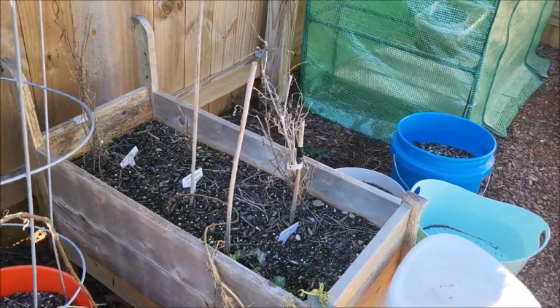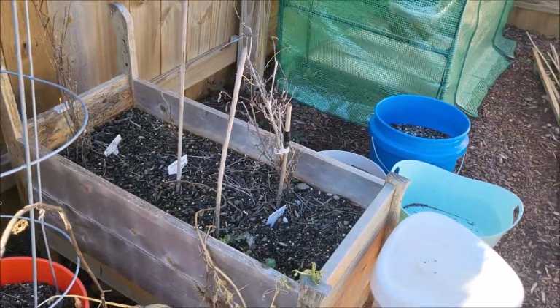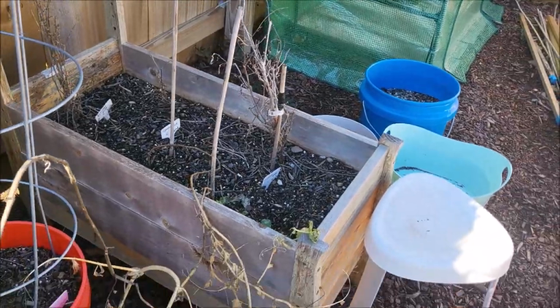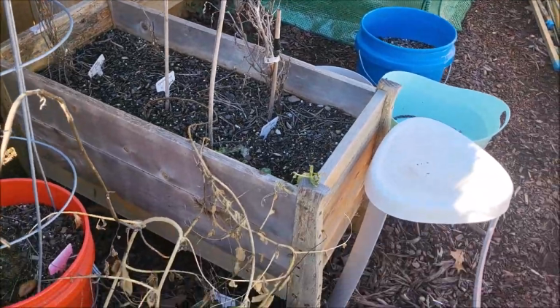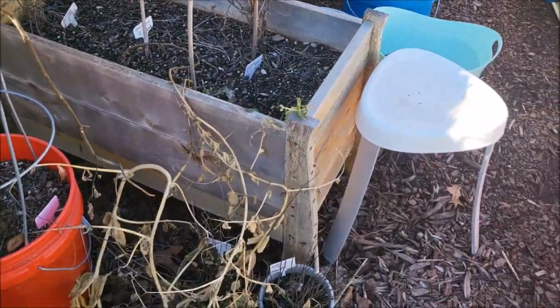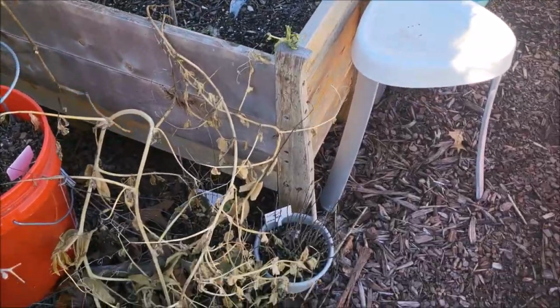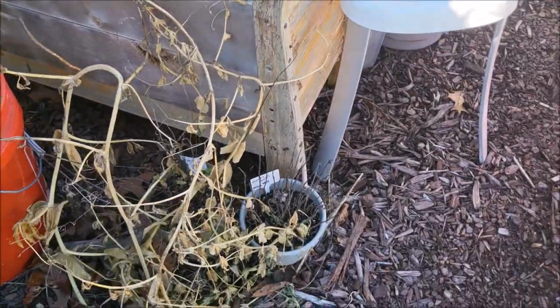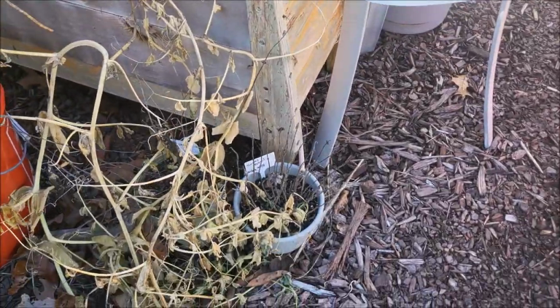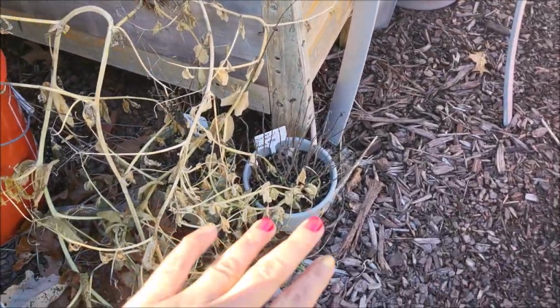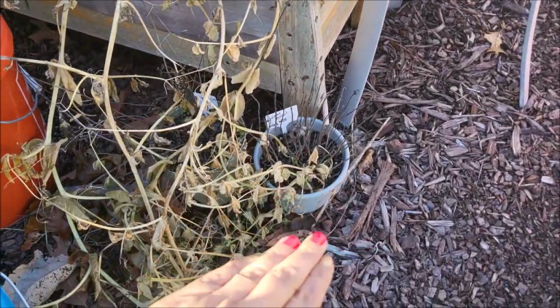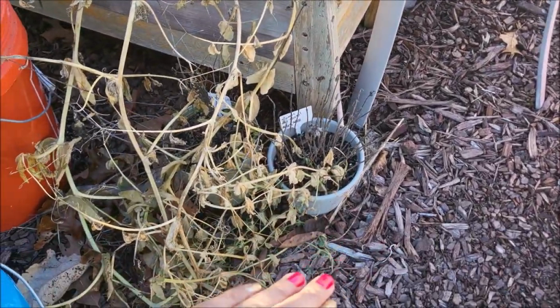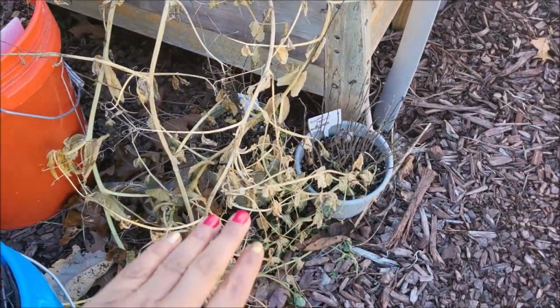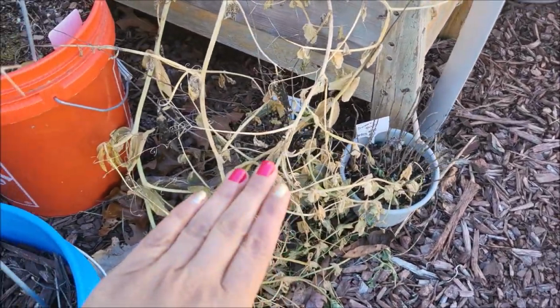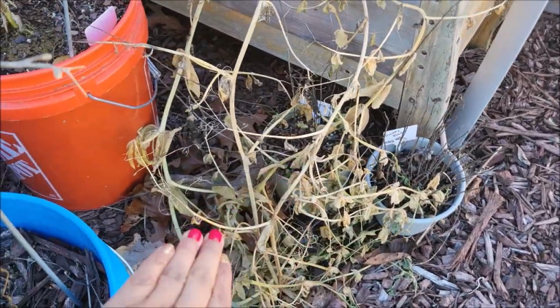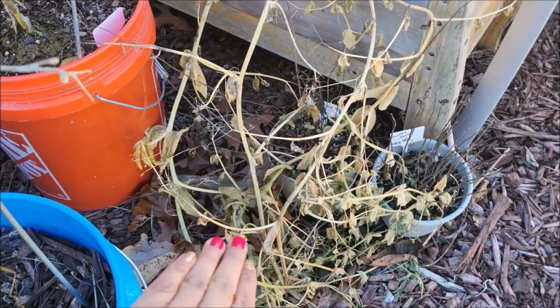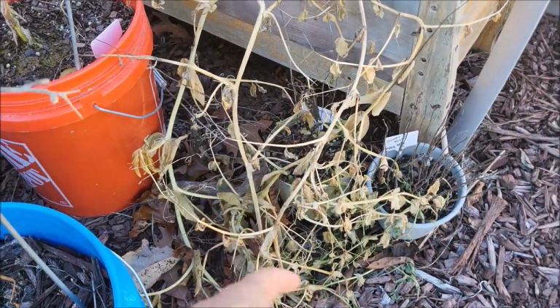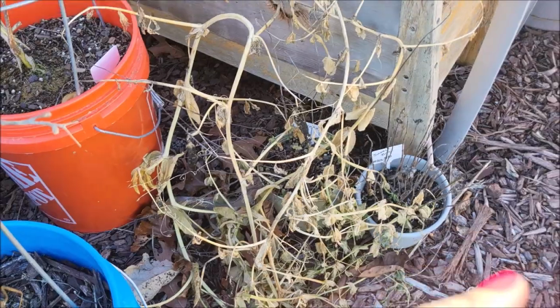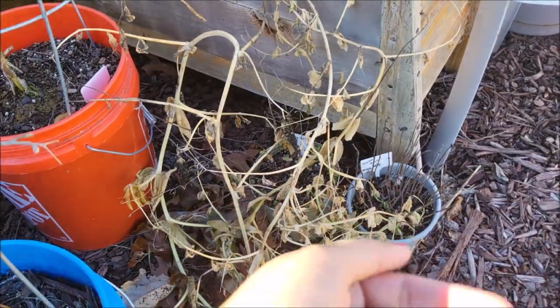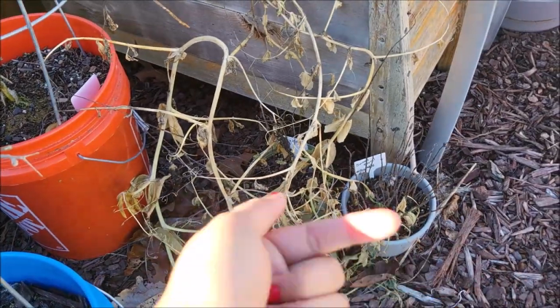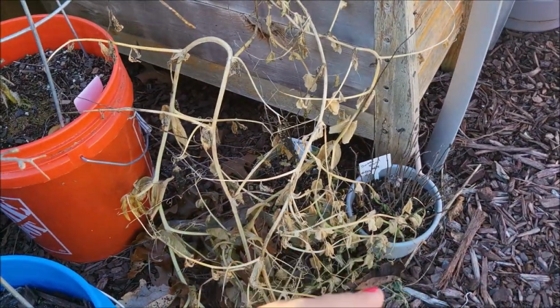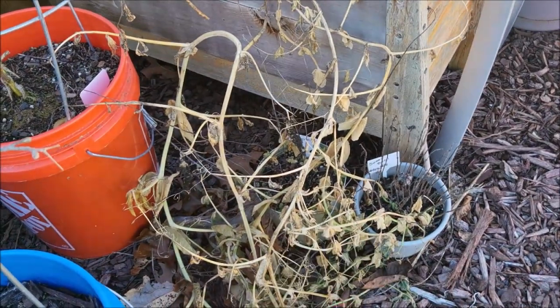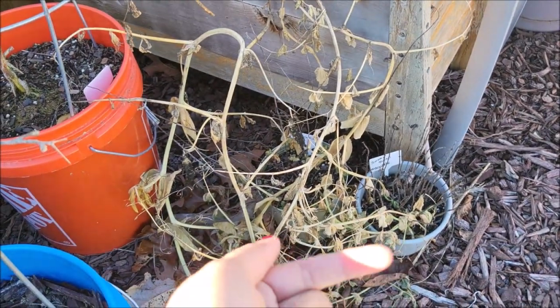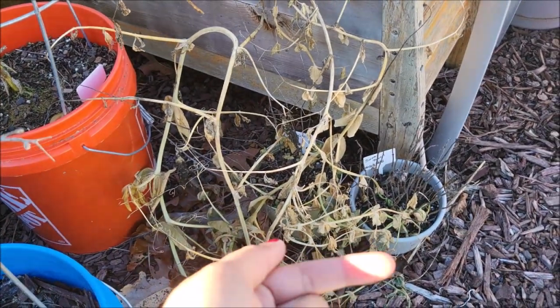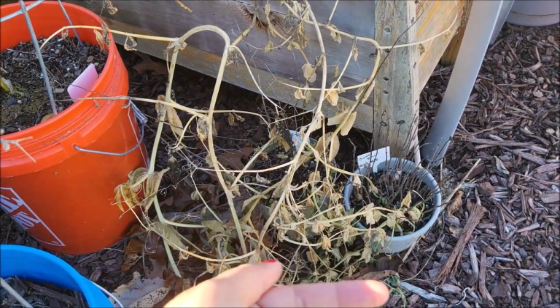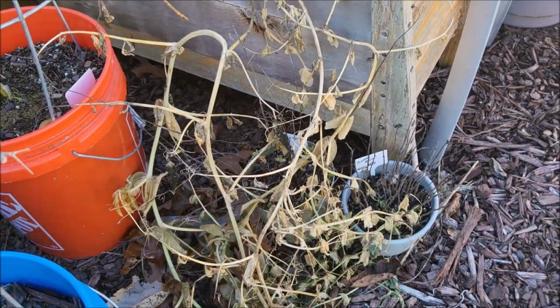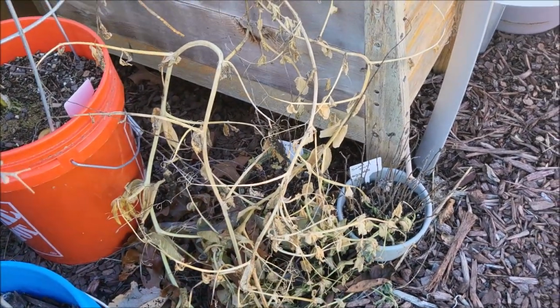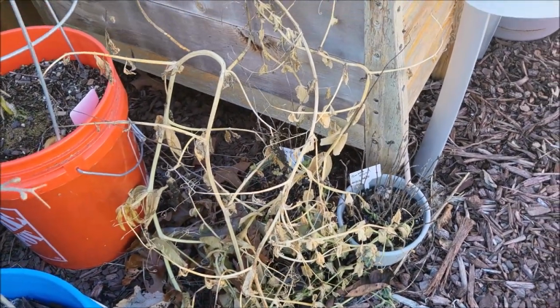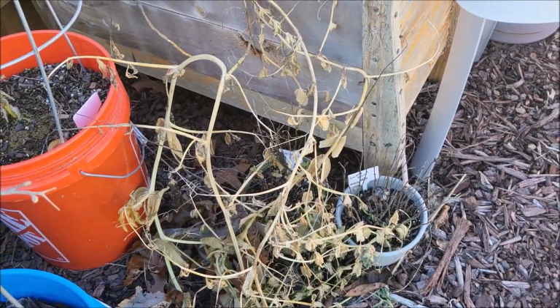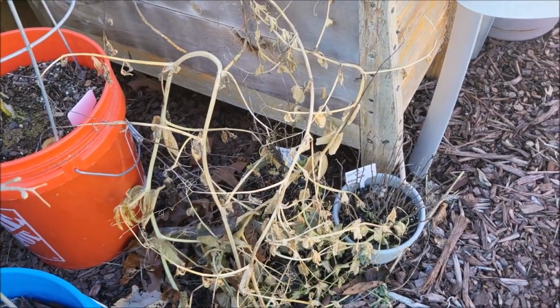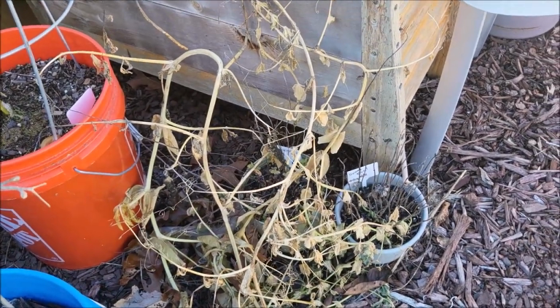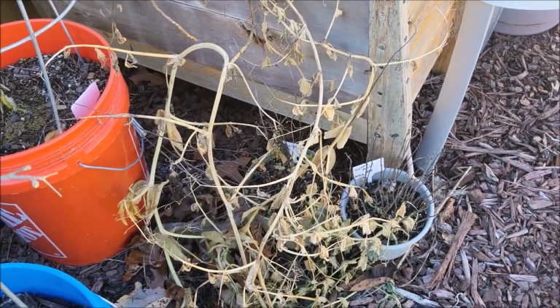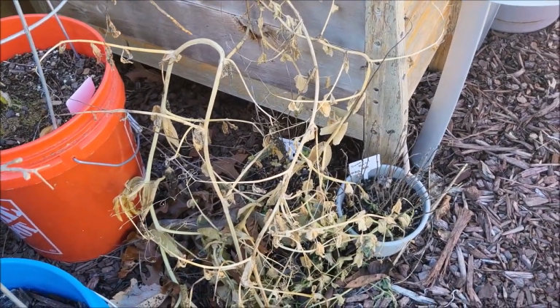Over here I had some sweet basil and some peppermint. I think one of those plants over there was peppermint as well — I just couldn't read the labels.